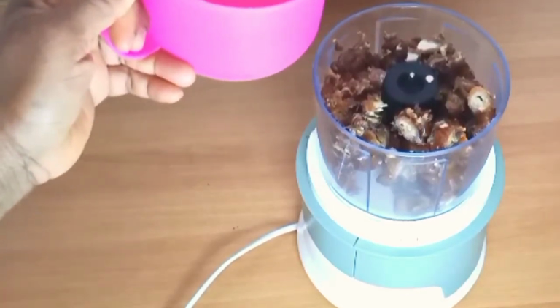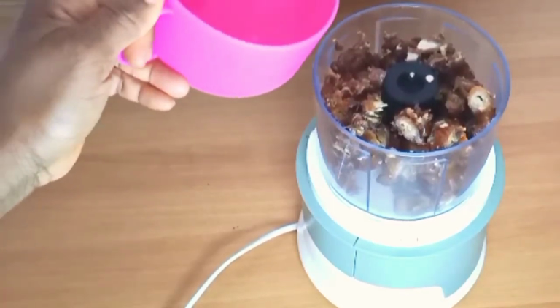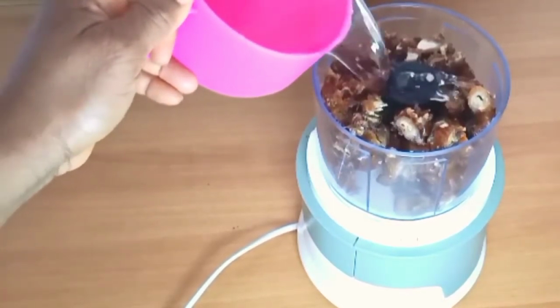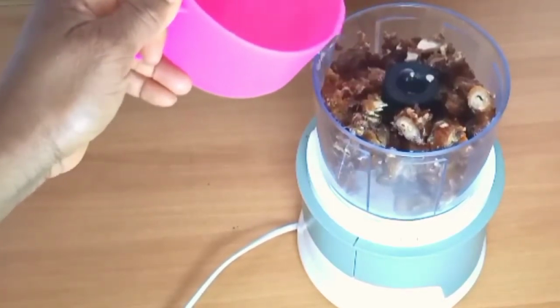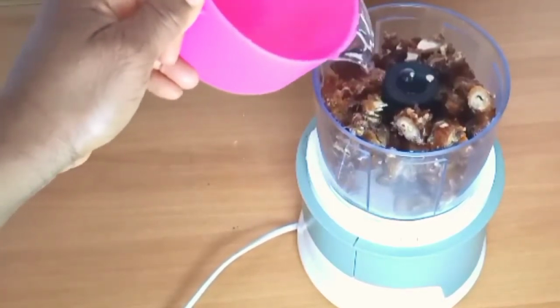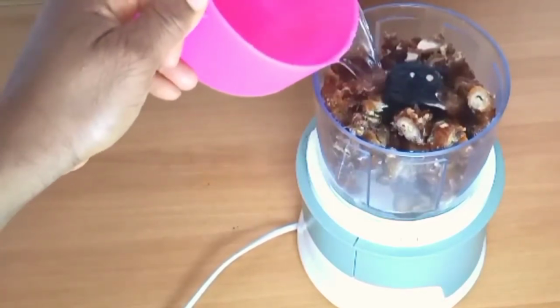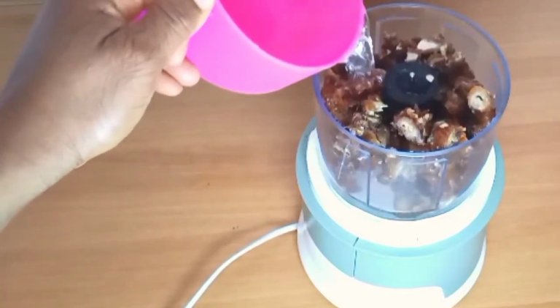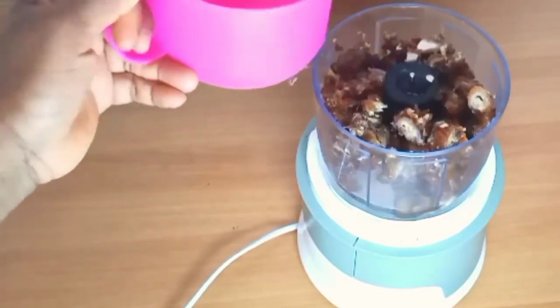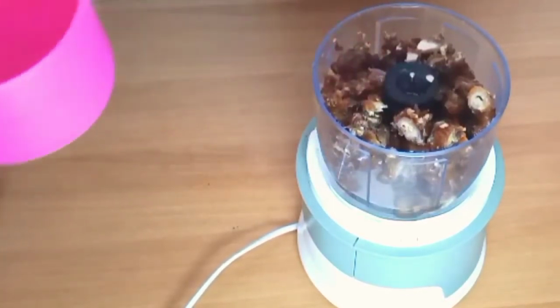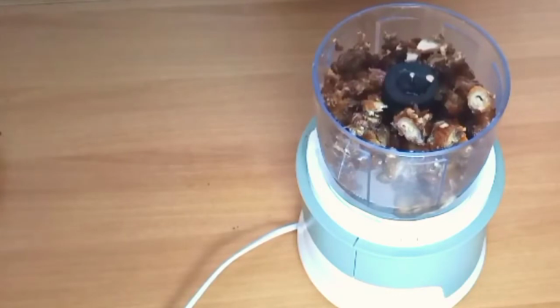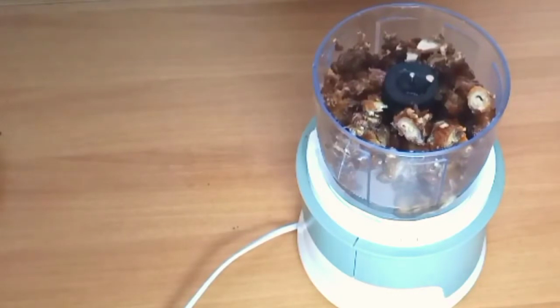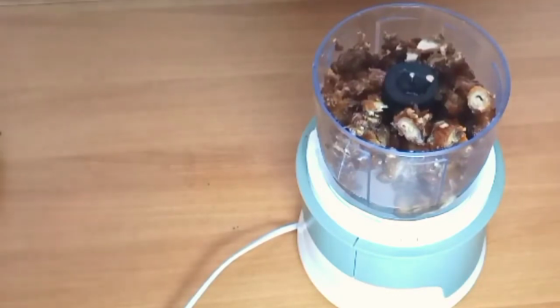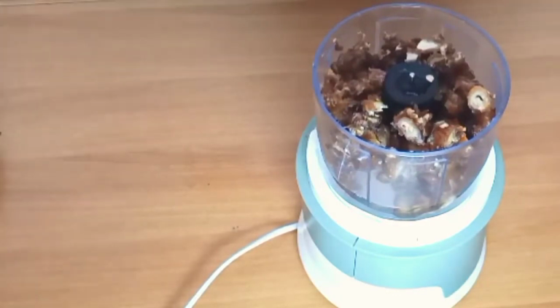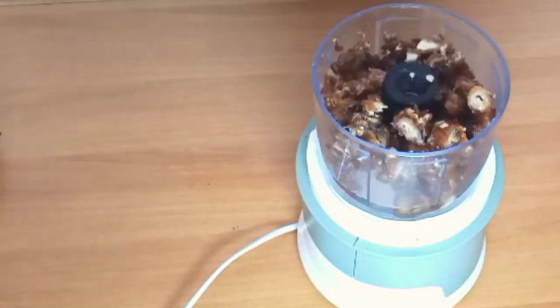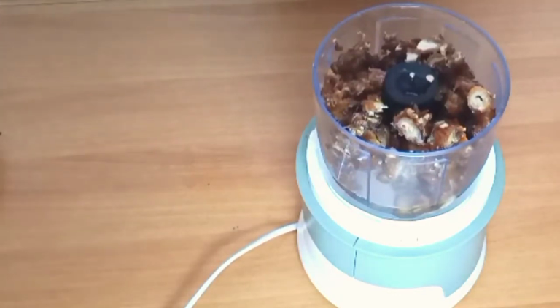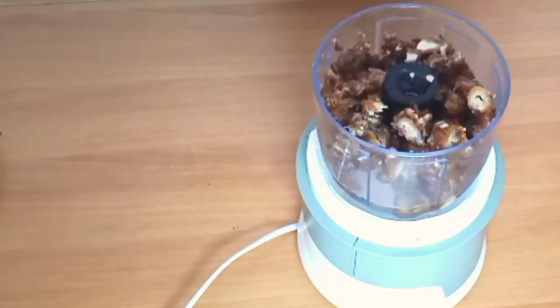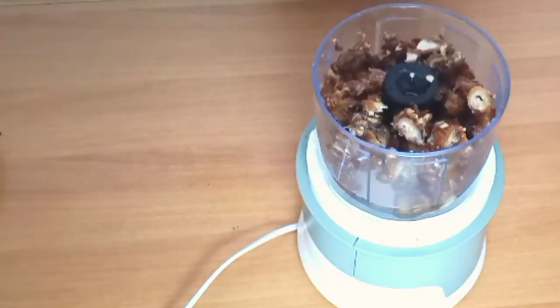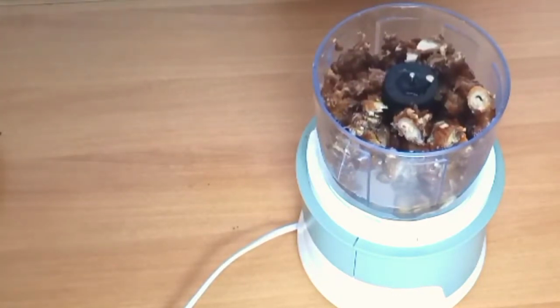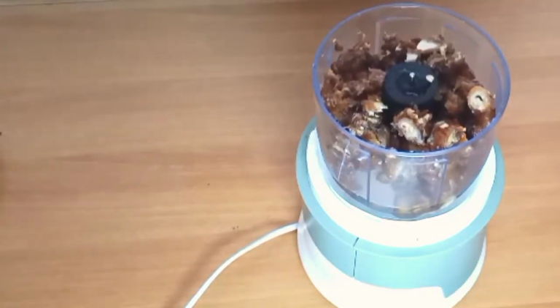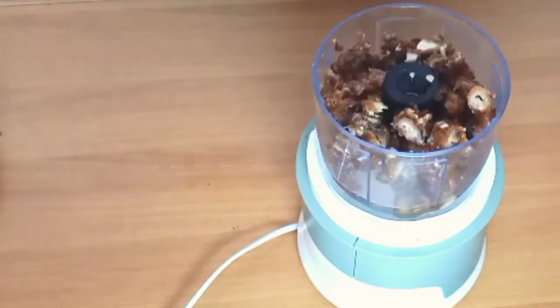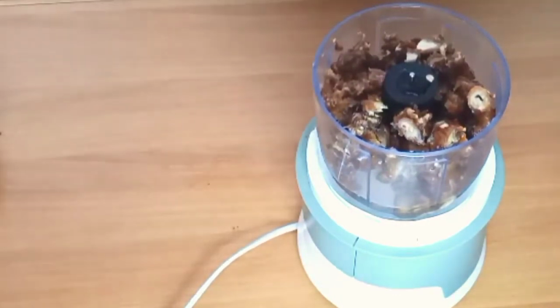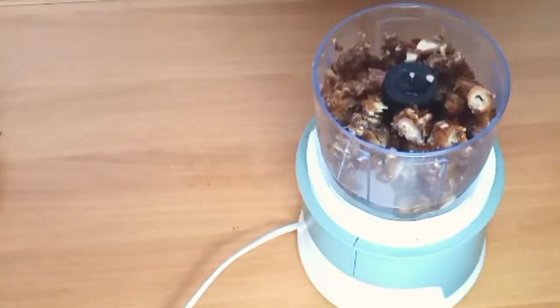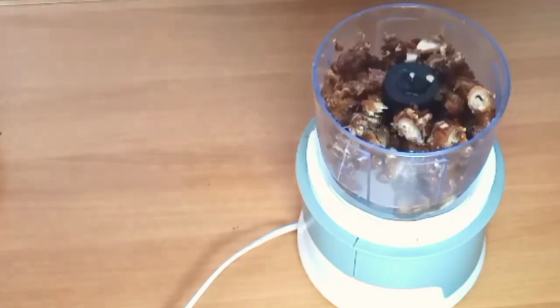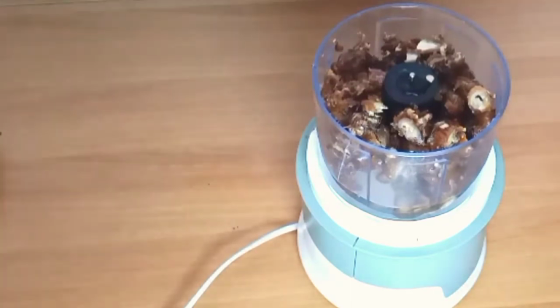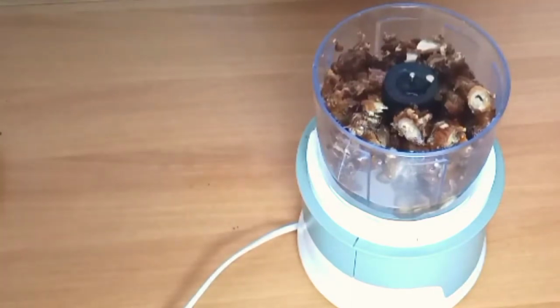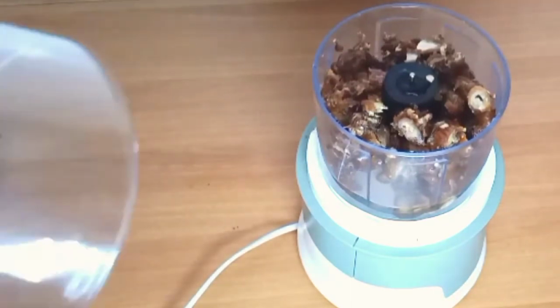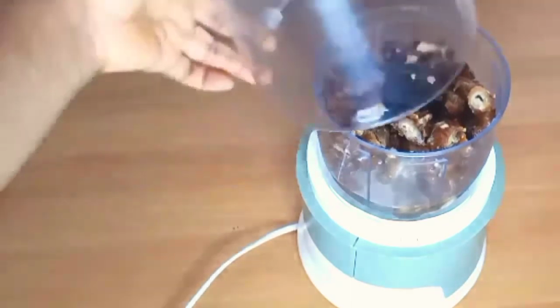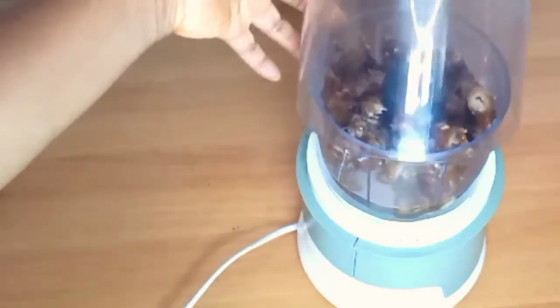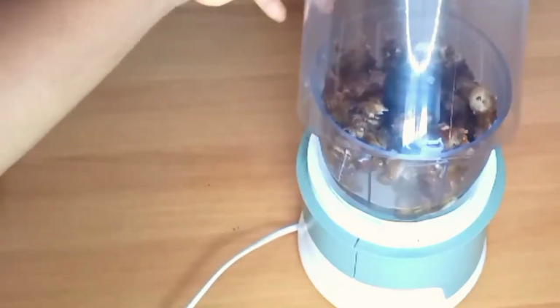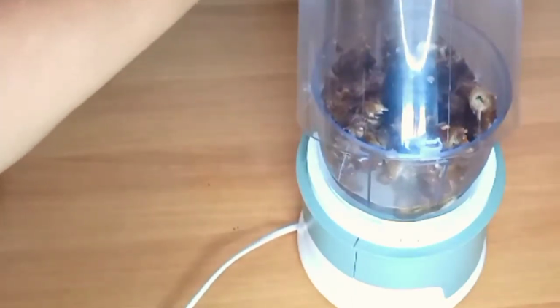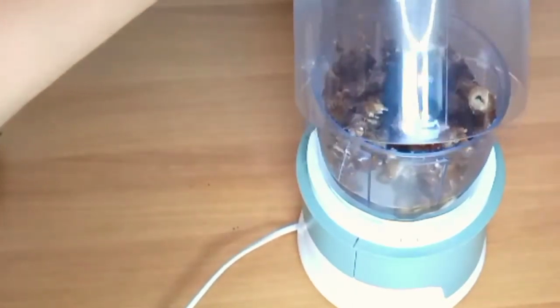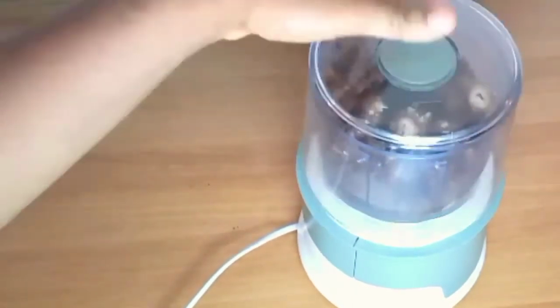I will add water to the dates and I will blend.